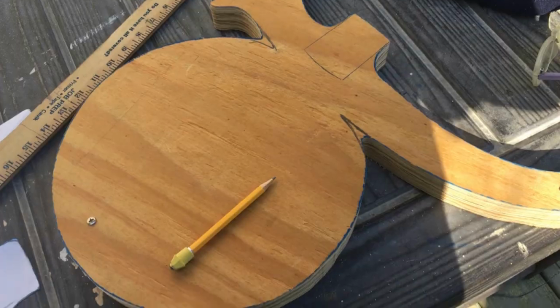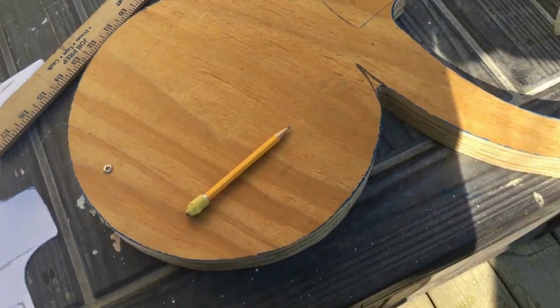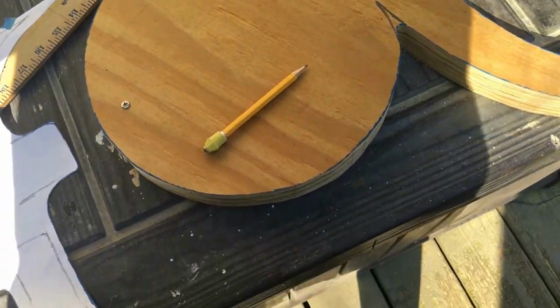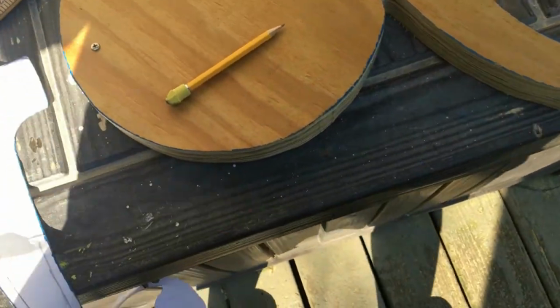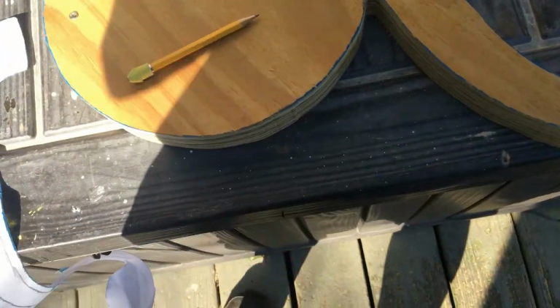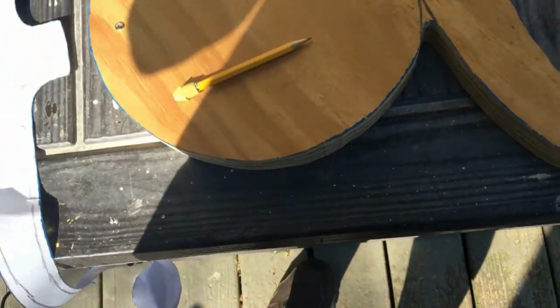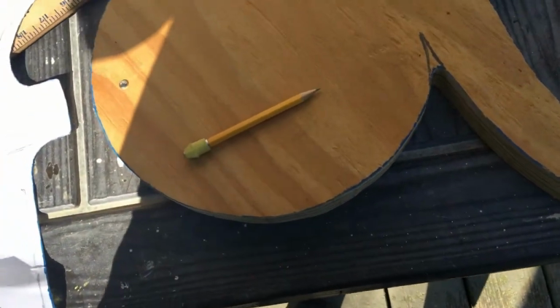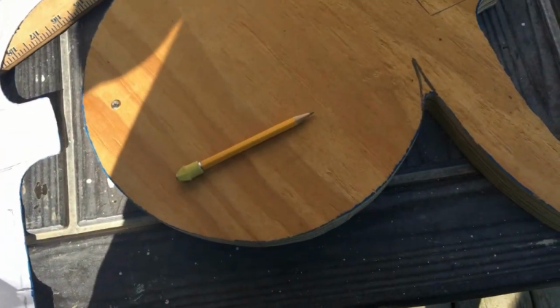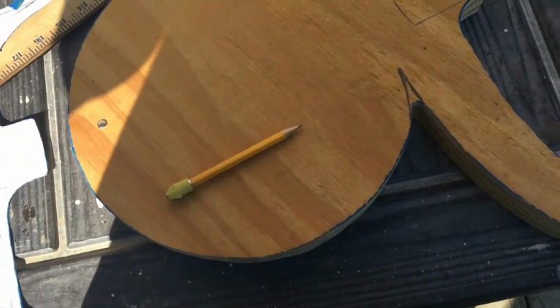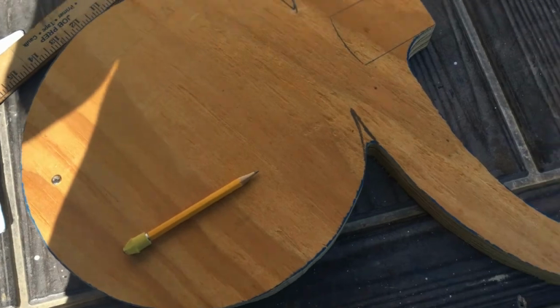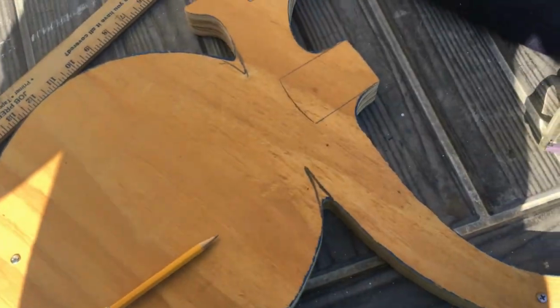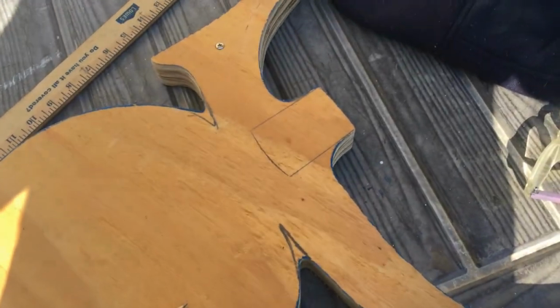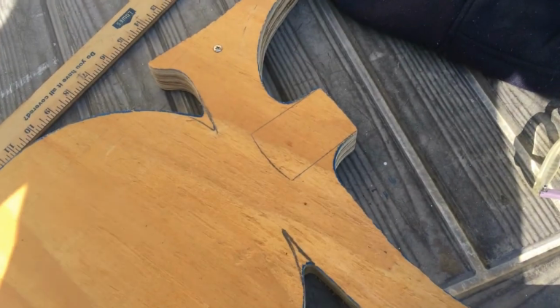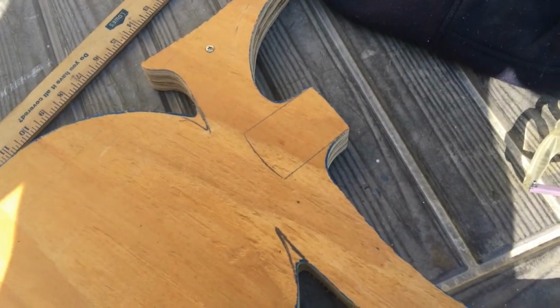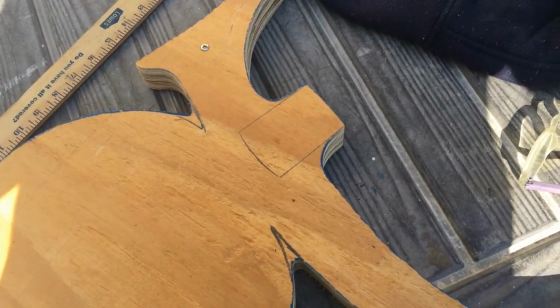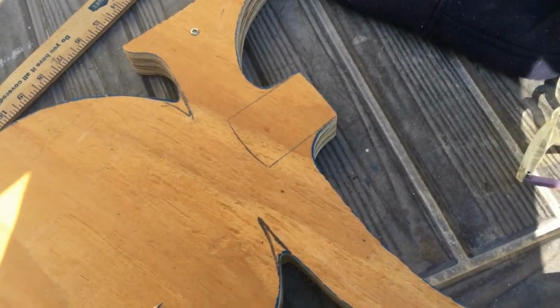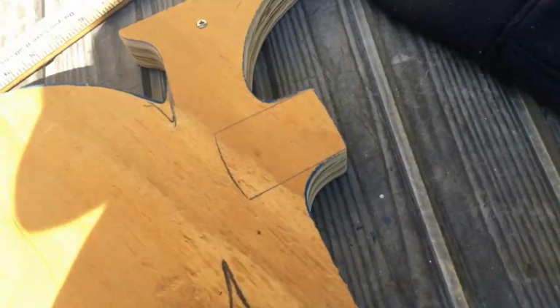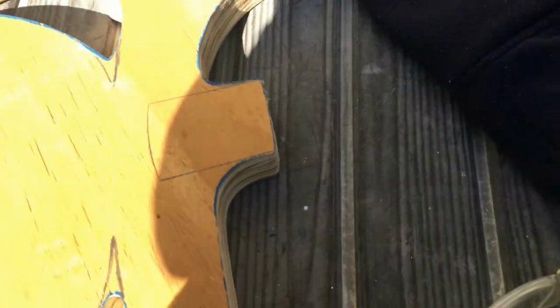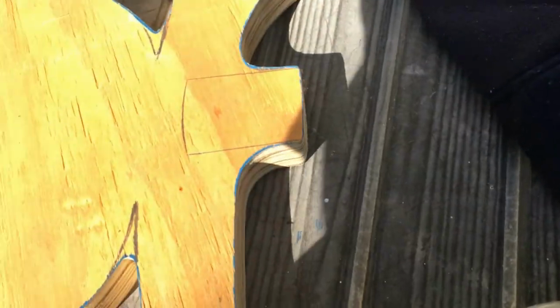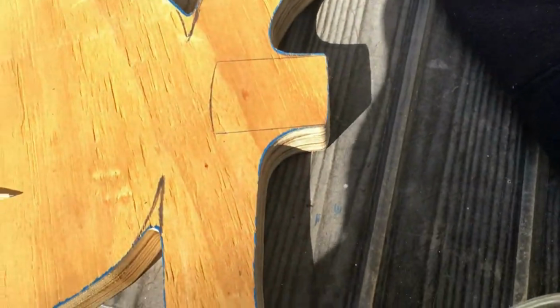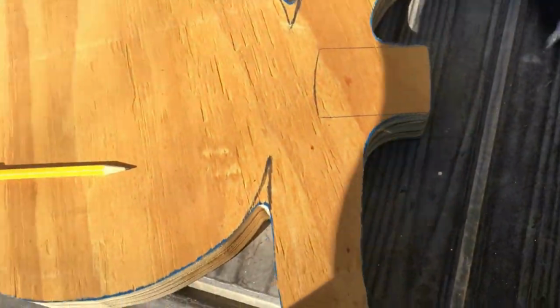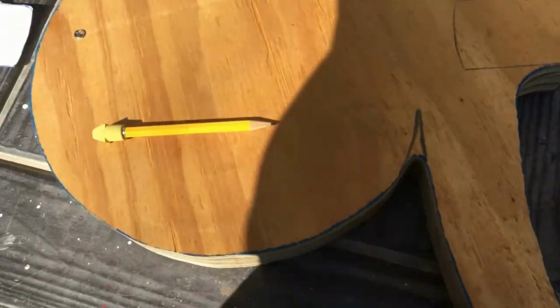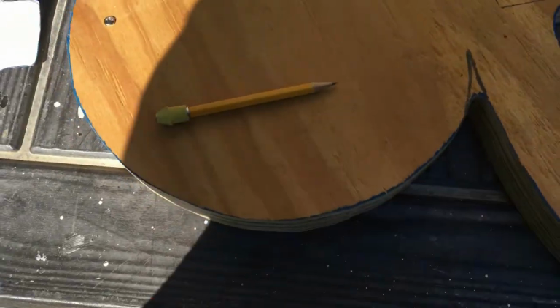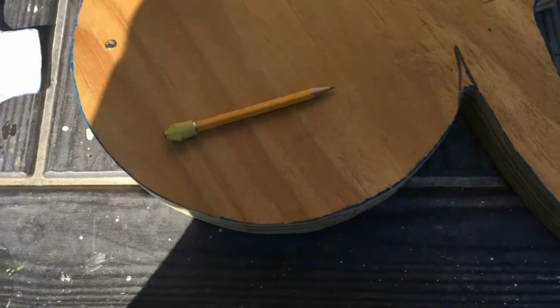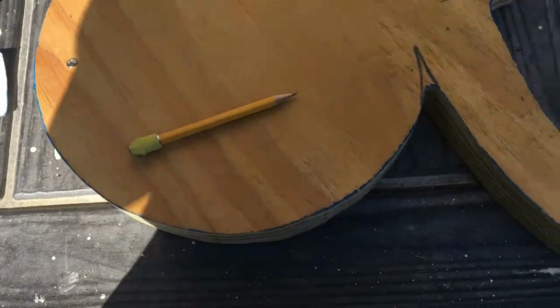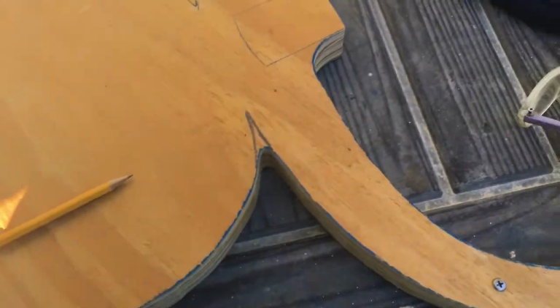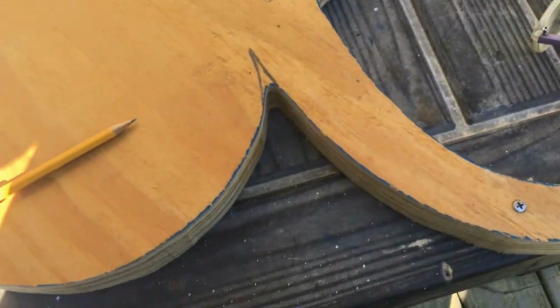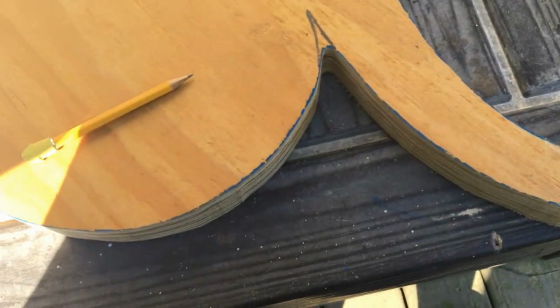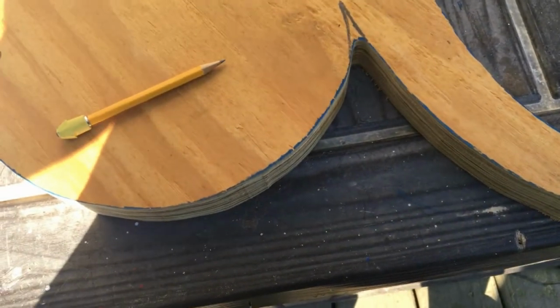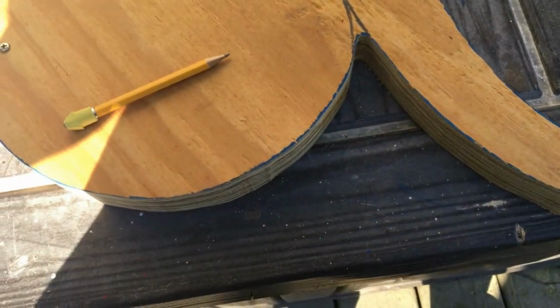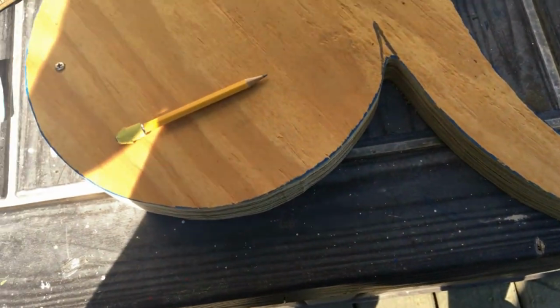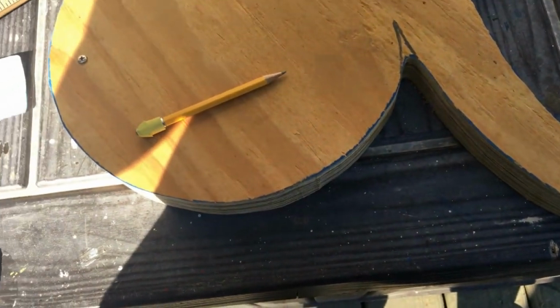Determined the final neck placement and it's going to line up perfectly — you can always adjust it later. I'm going to separate the three layers and cut out the neck pocket.